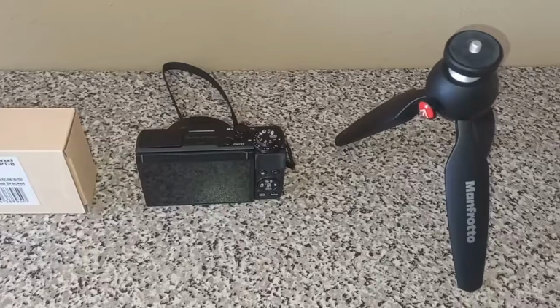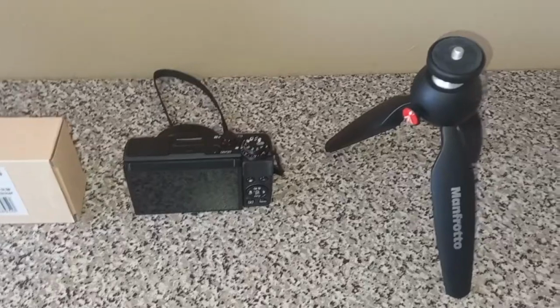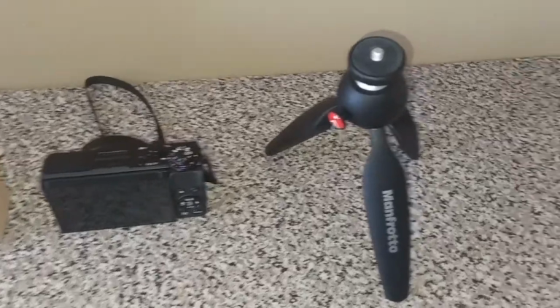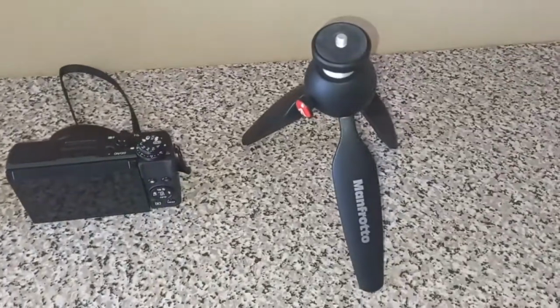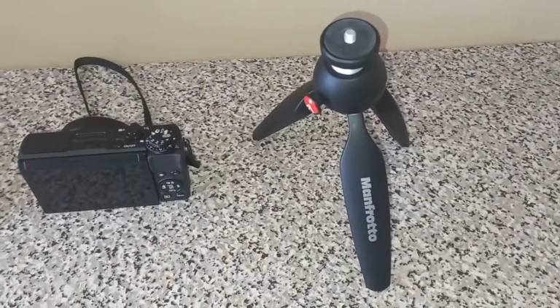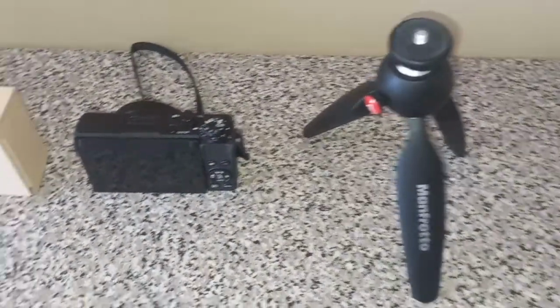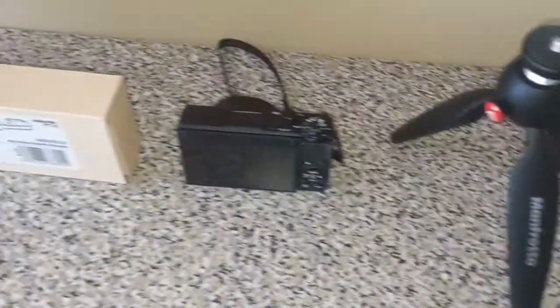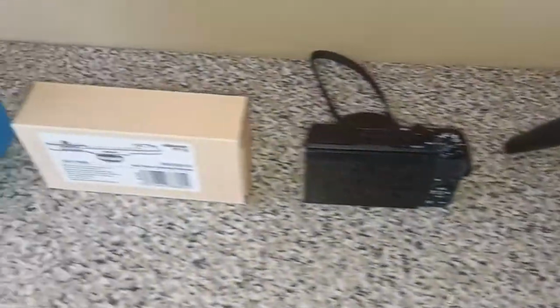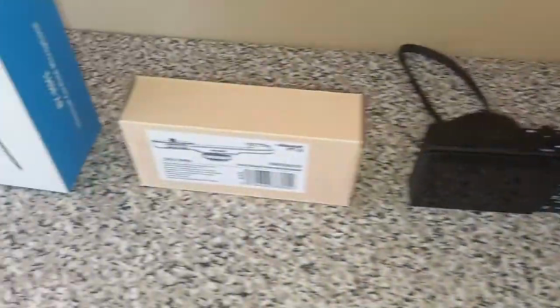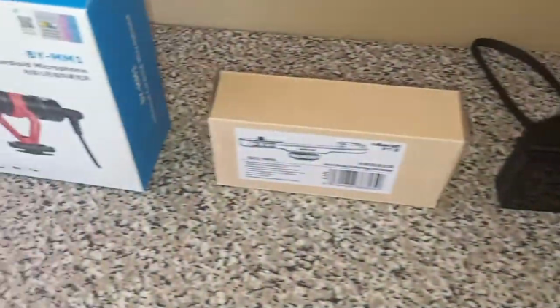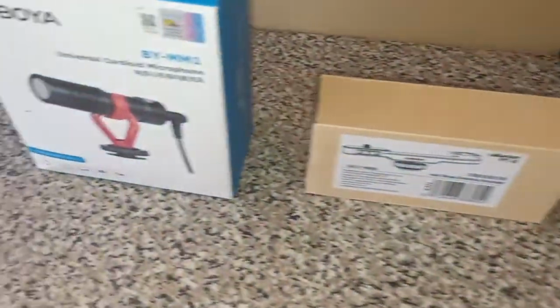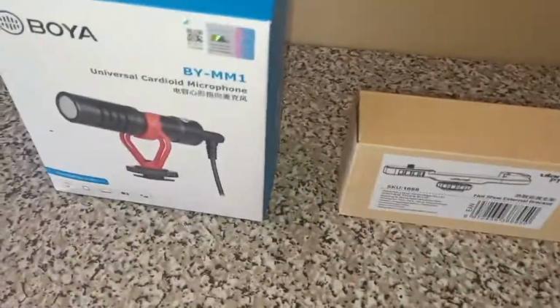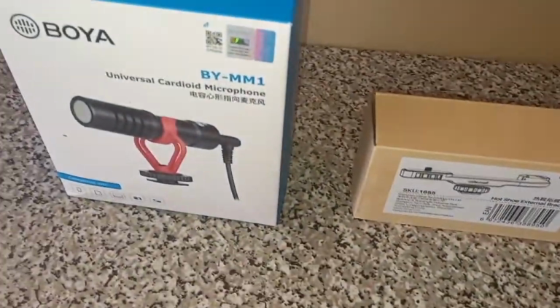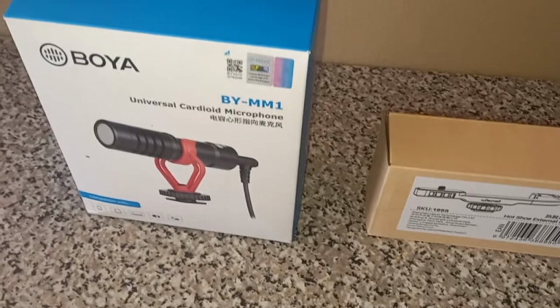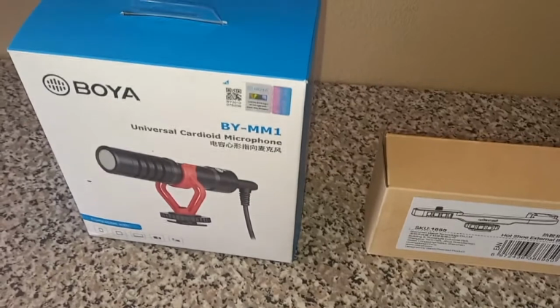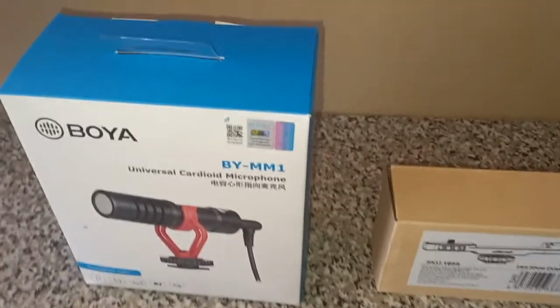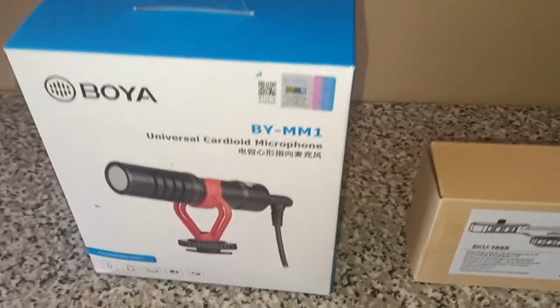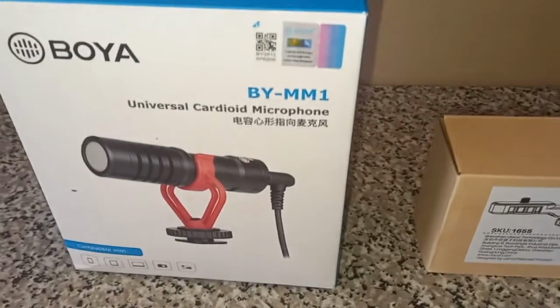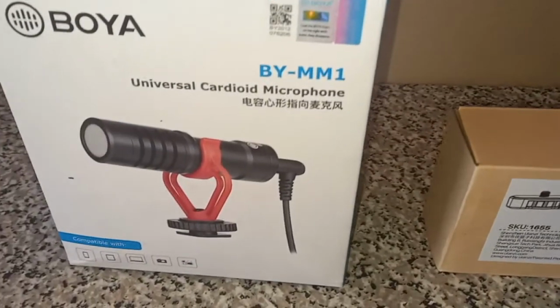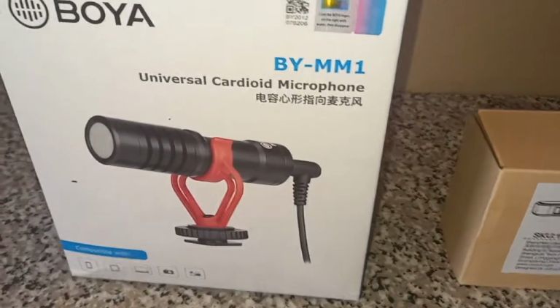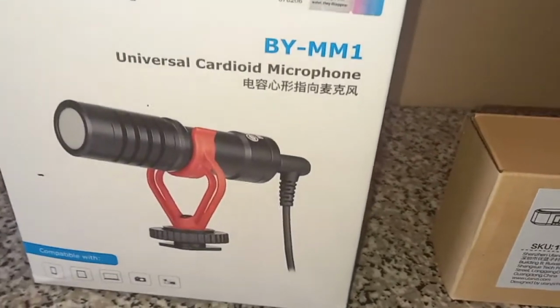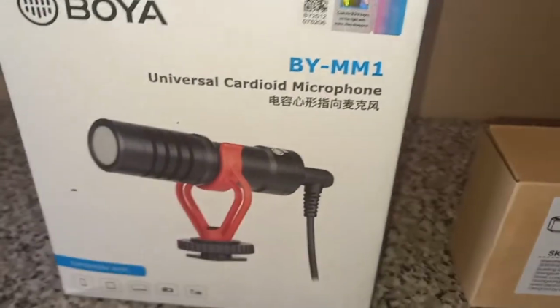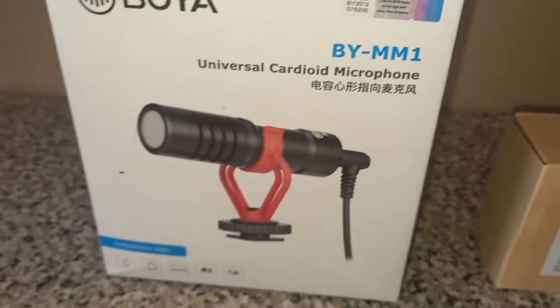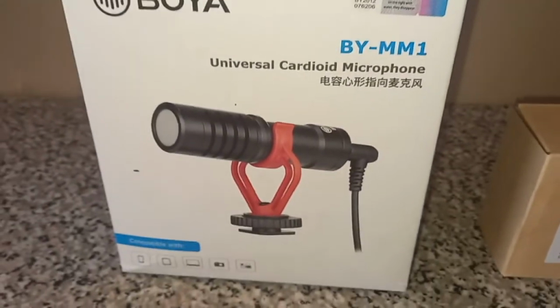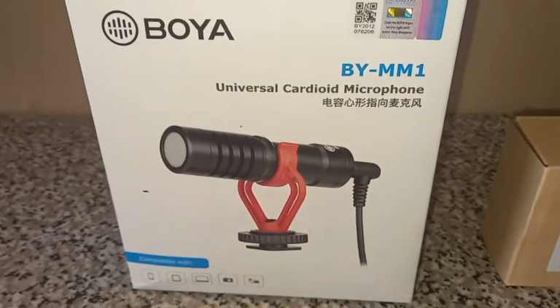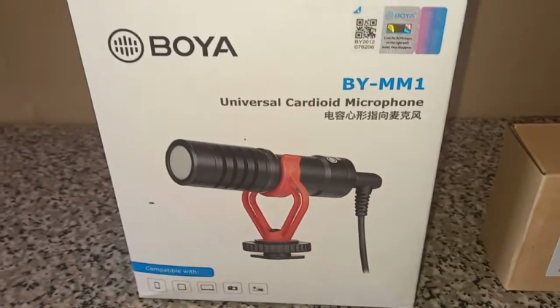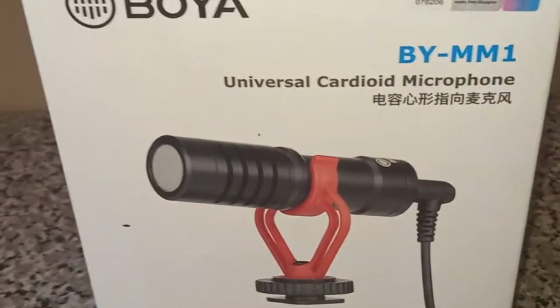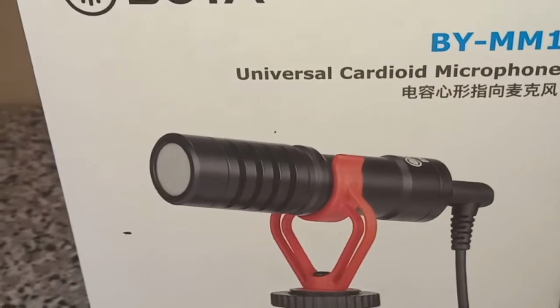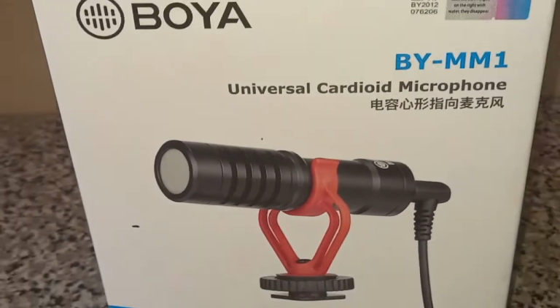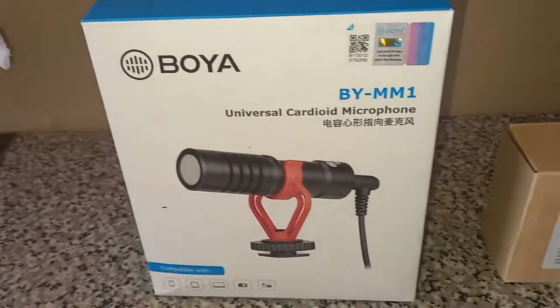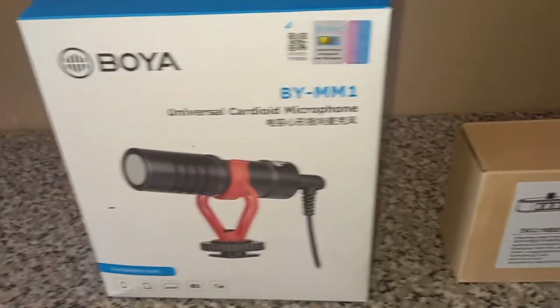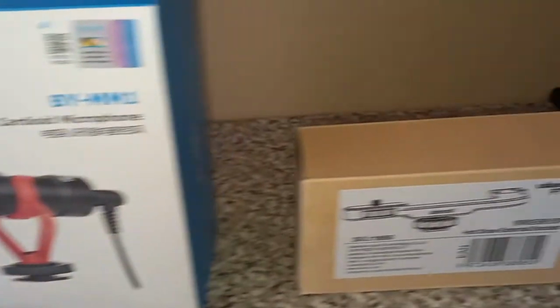Hey guys, so what I have is my tripod, my camera, my shoe and my microphone, and I'll show you clips of me unboxing all of these products.